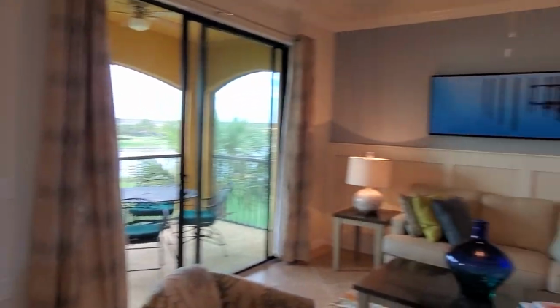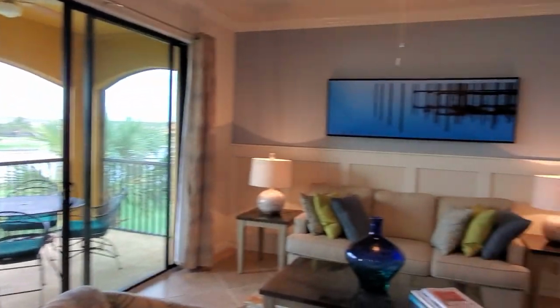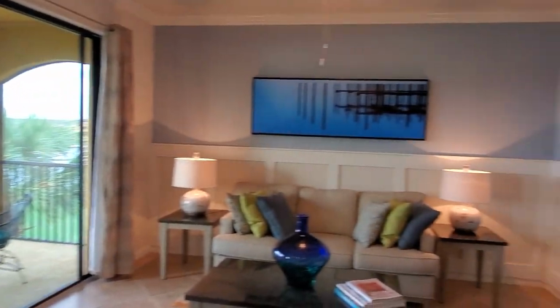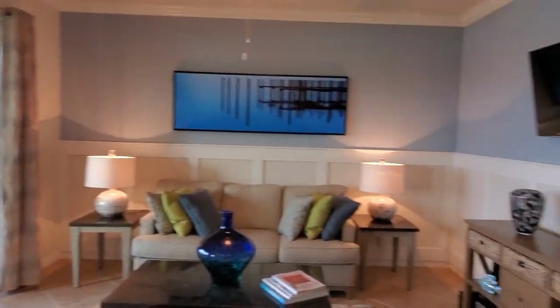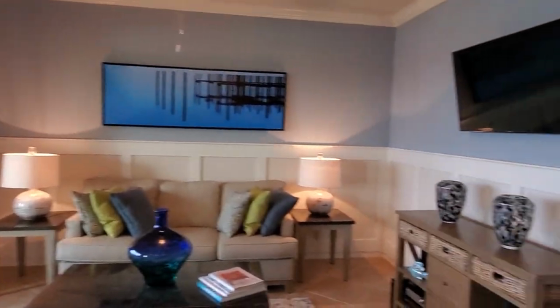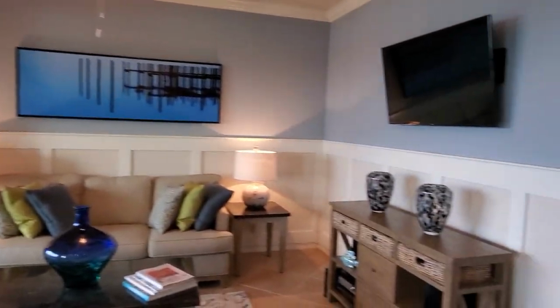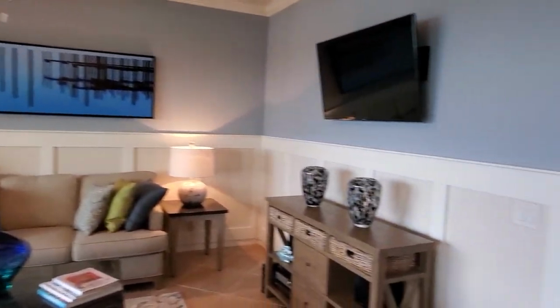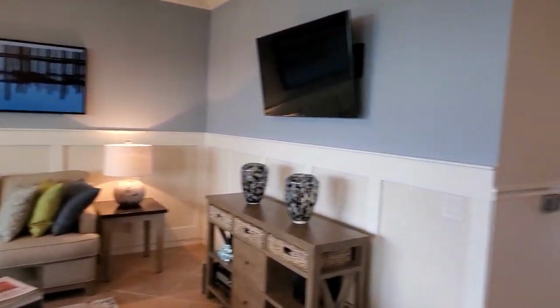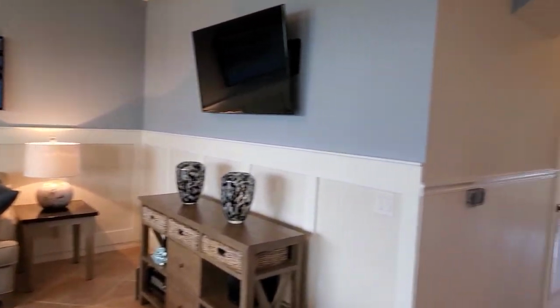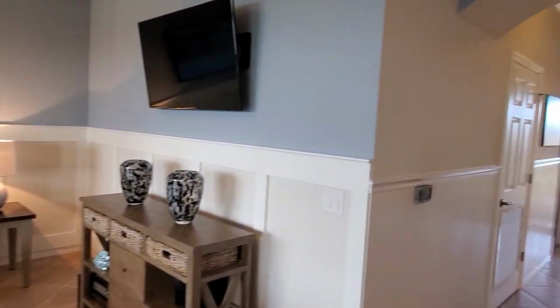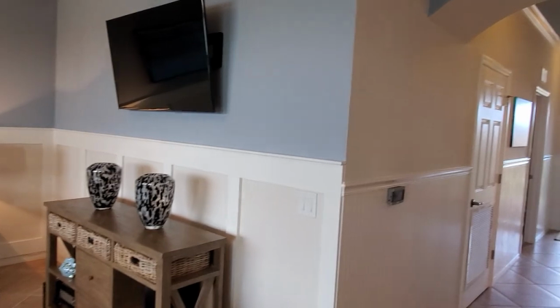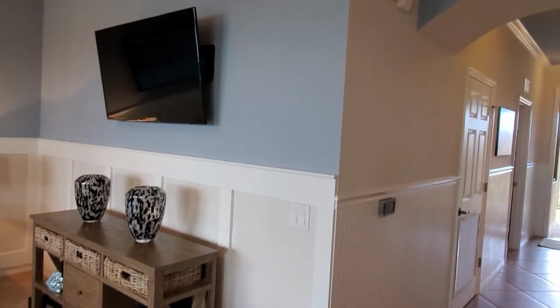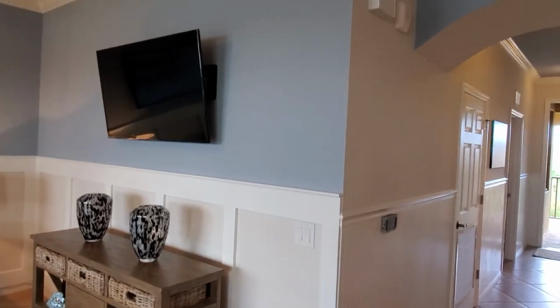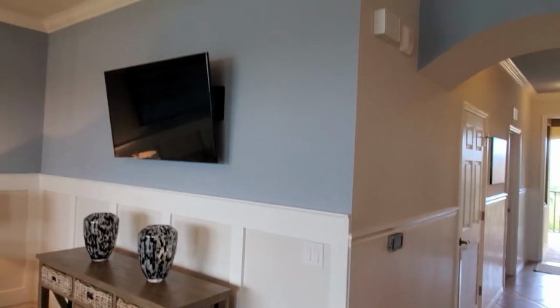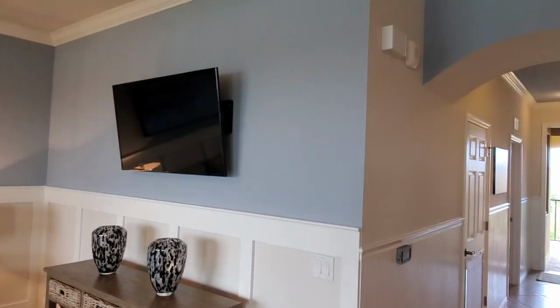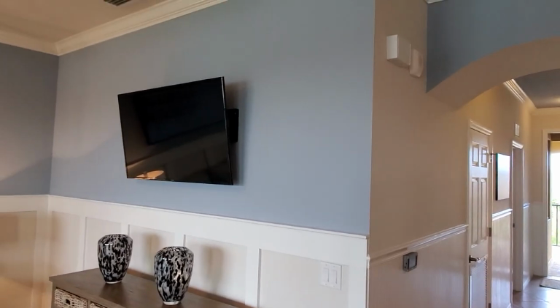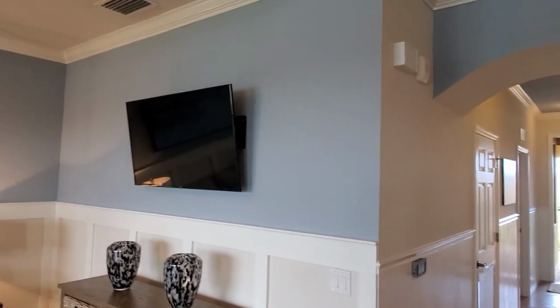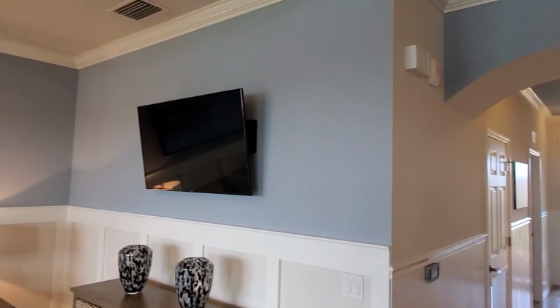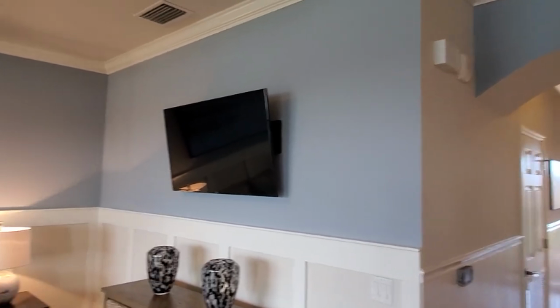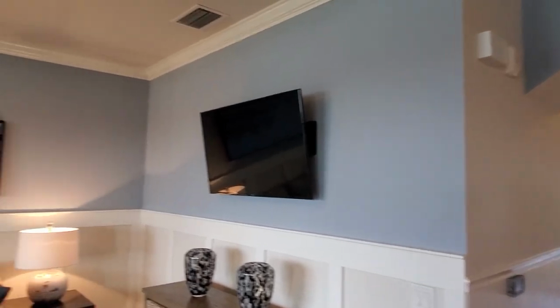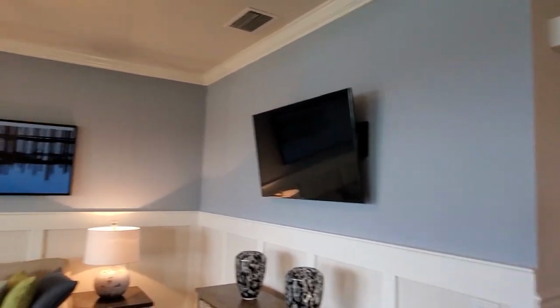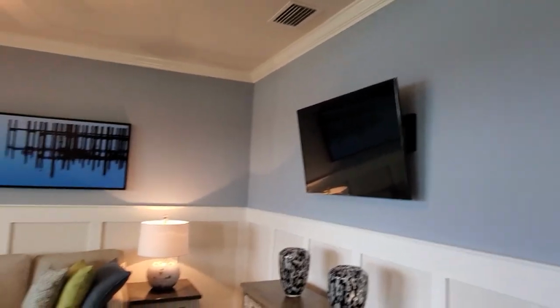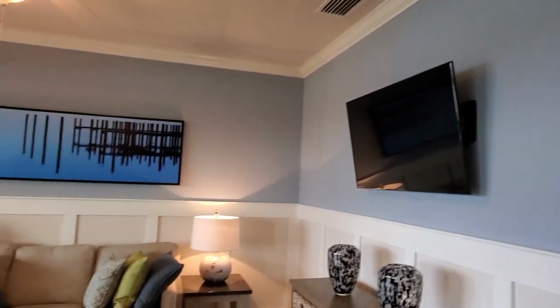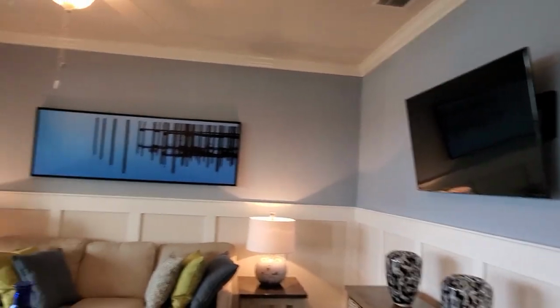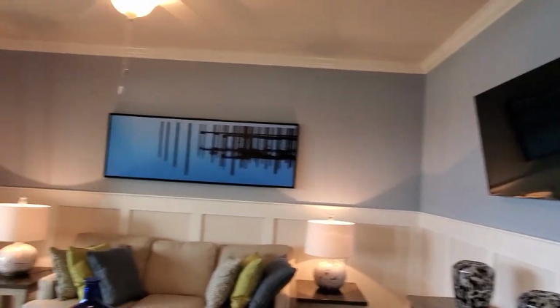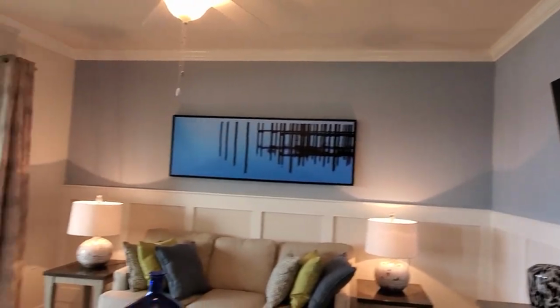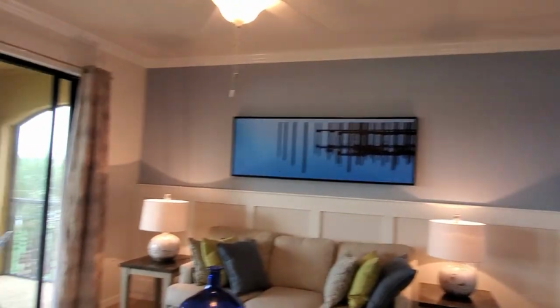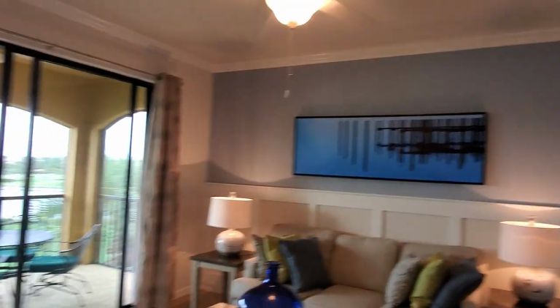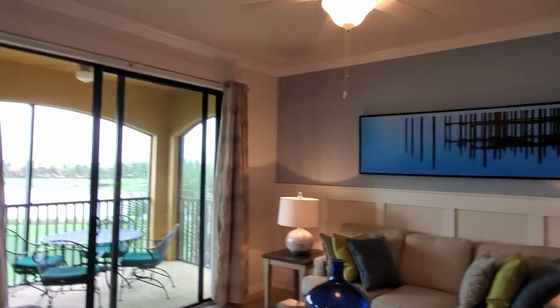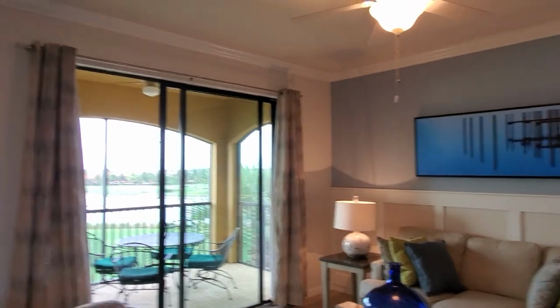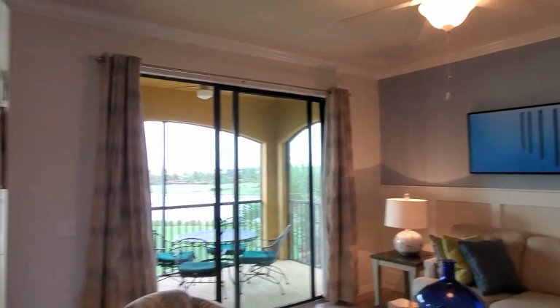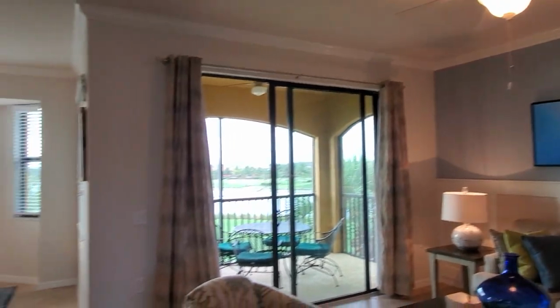All the additional designer trim work, the wainscoting, the paint scheme — everything that these owners did. This is one of the best units you're going to find here at Bonita National.